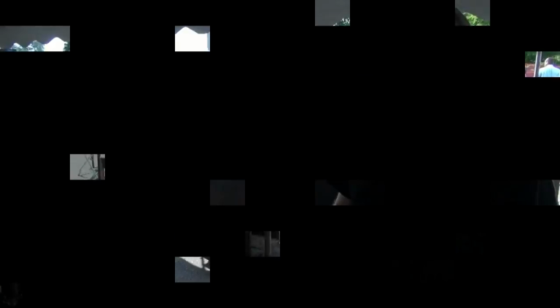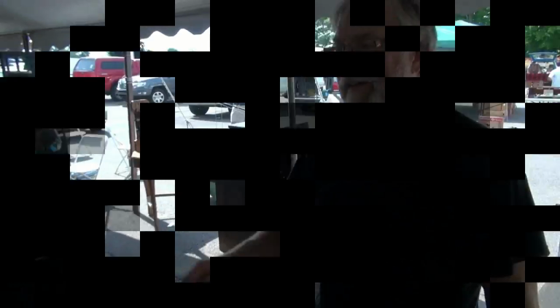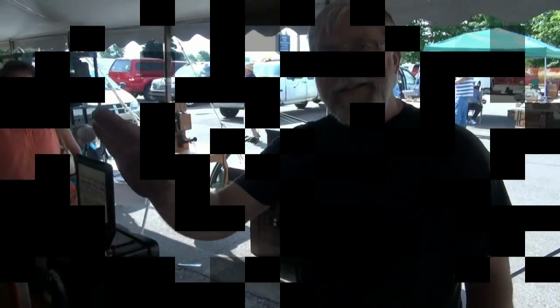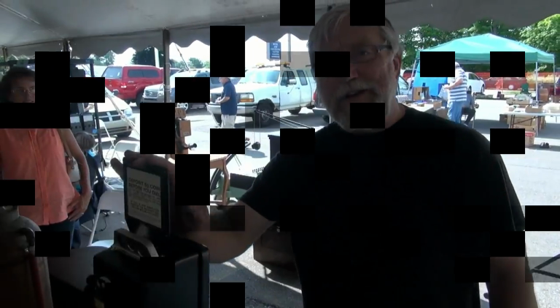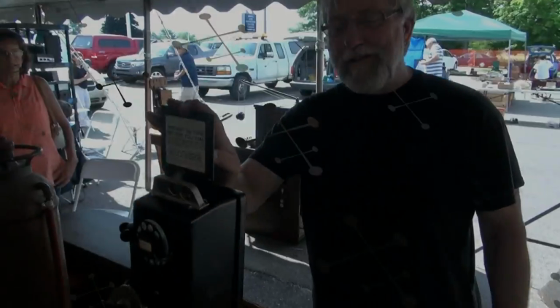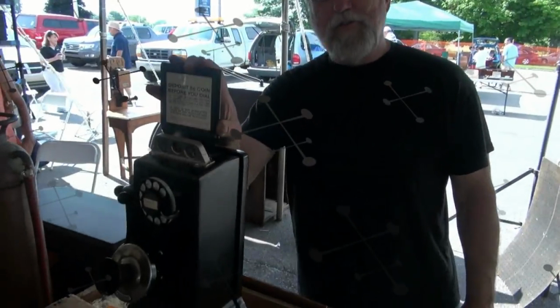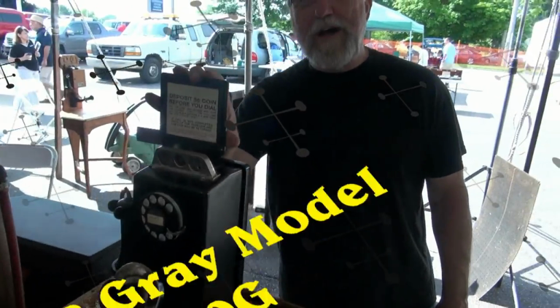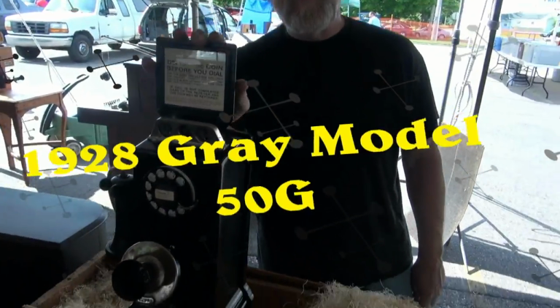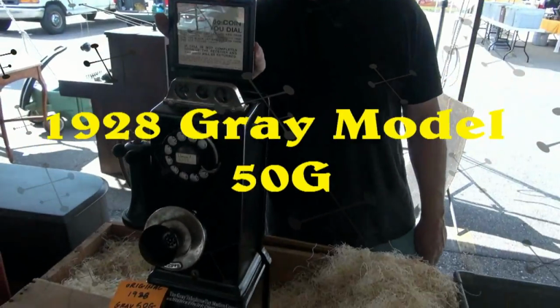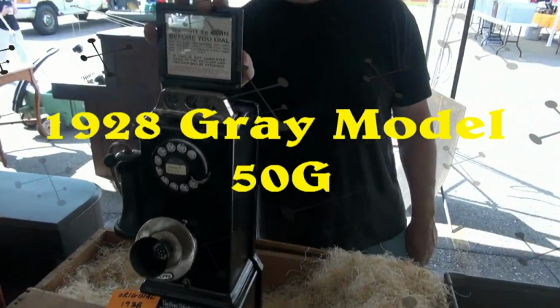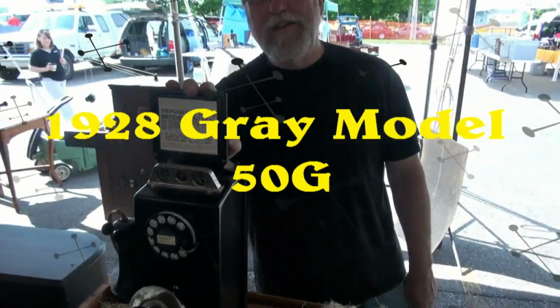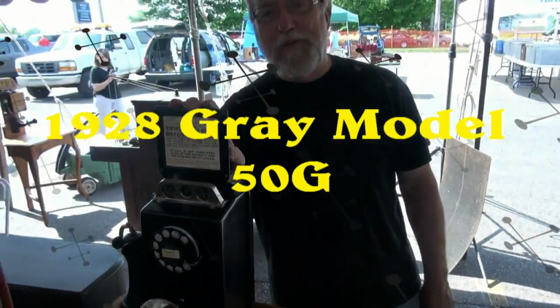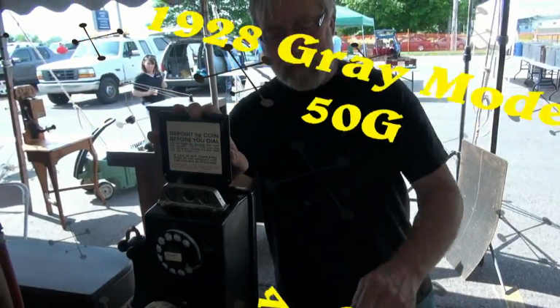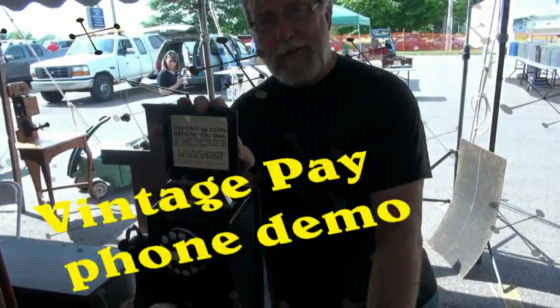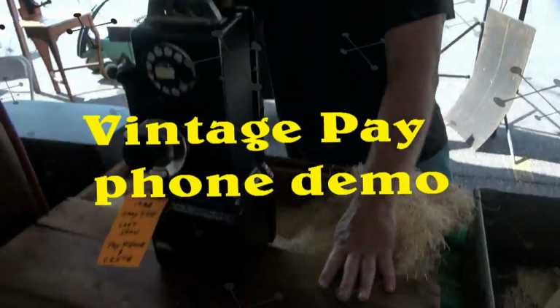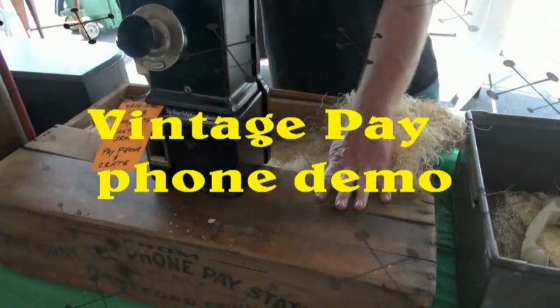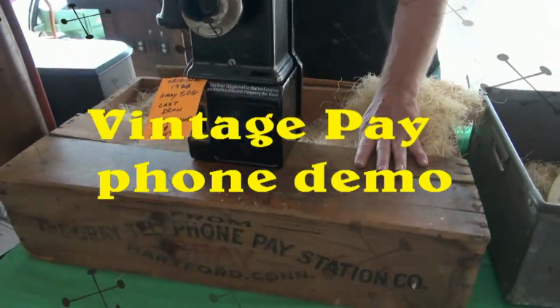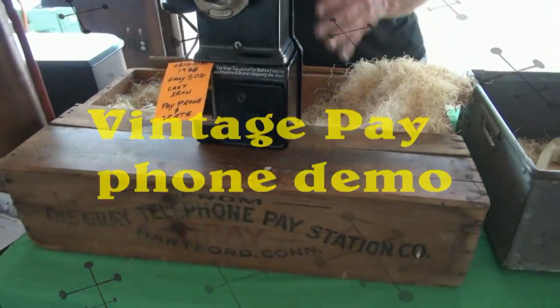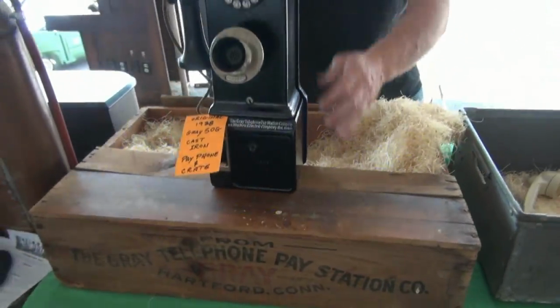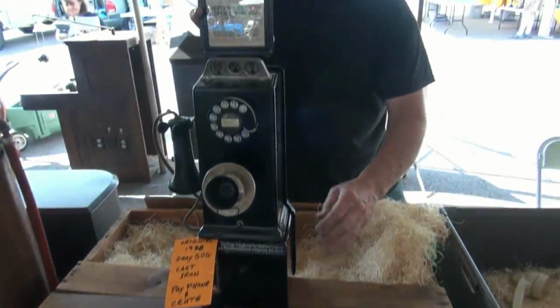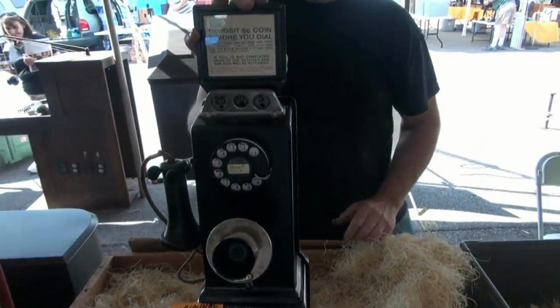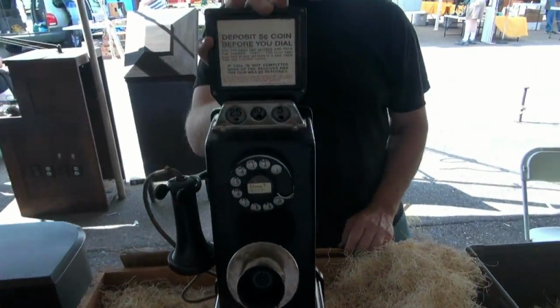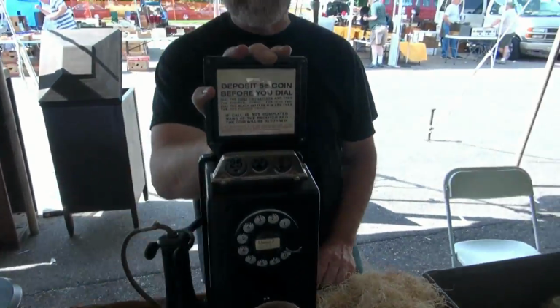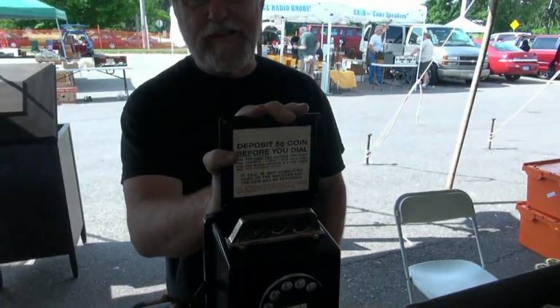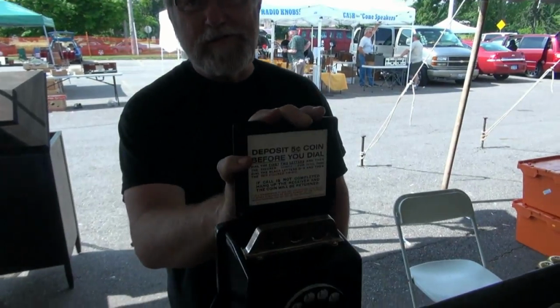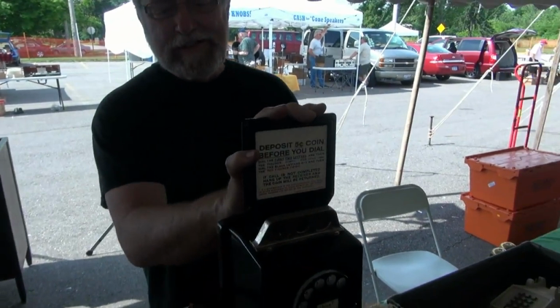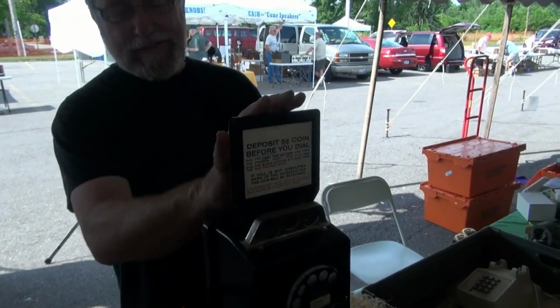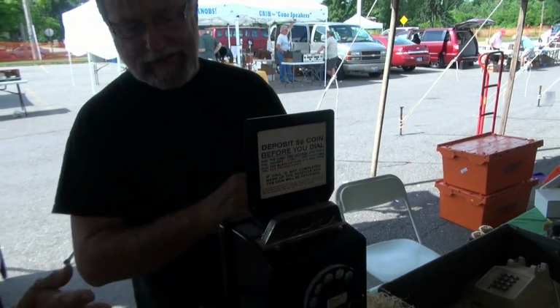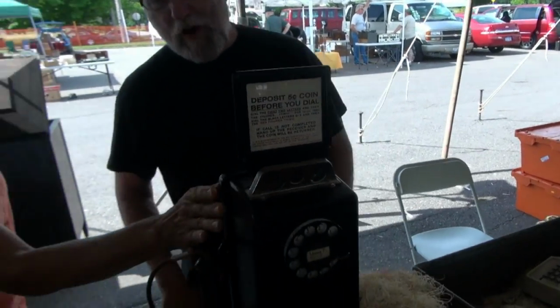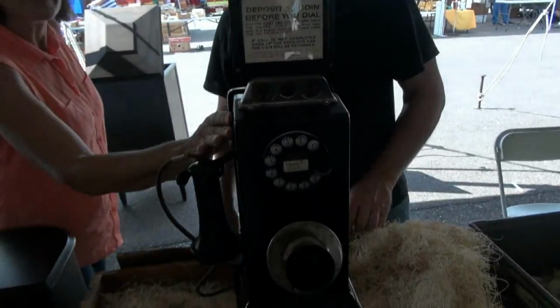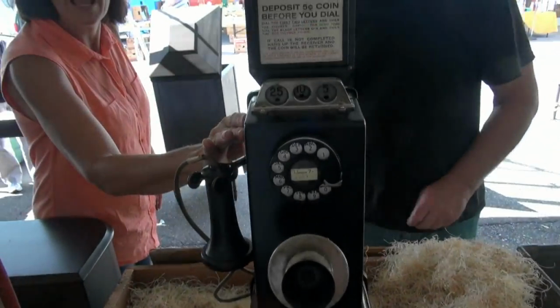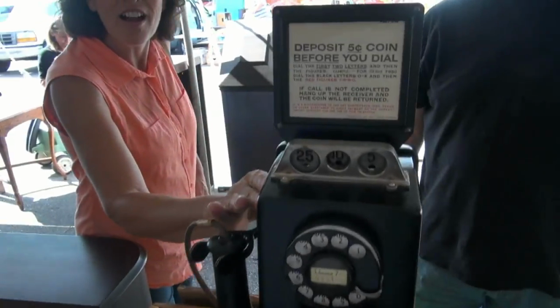This is a 1928 Gray Model 50G payphone with the original shipping crate. It's all cast iron — very, very scarce. You don't see them like this anymore.